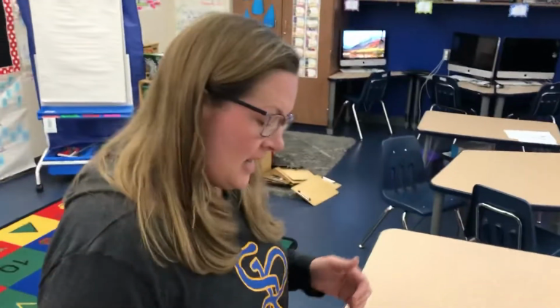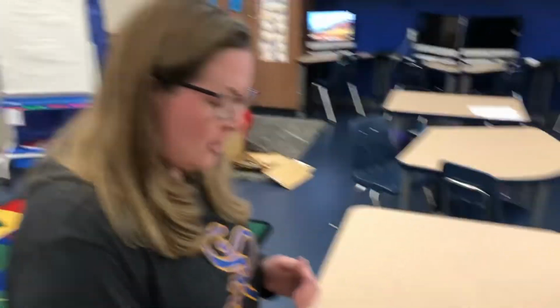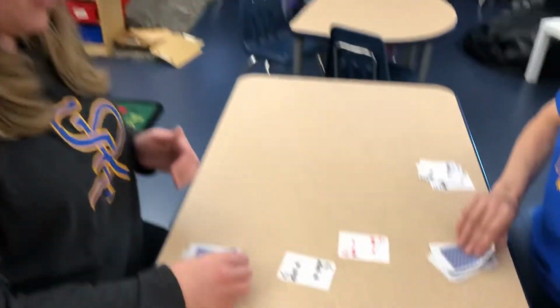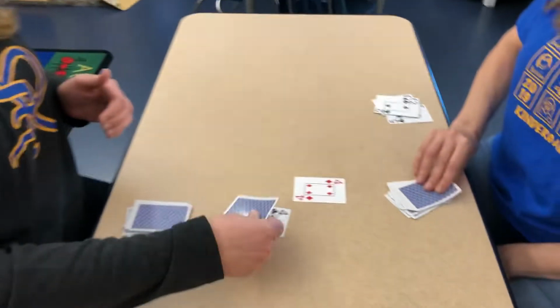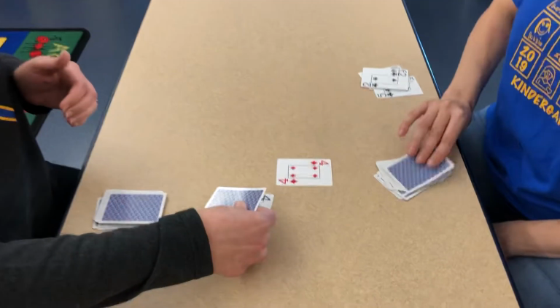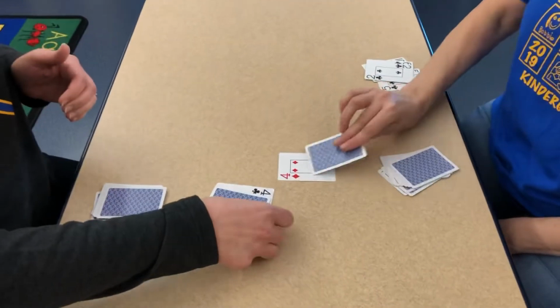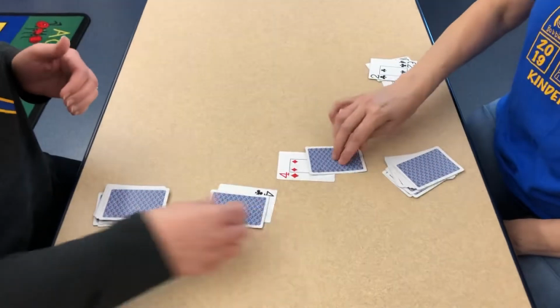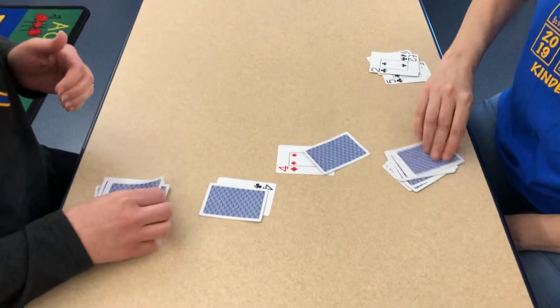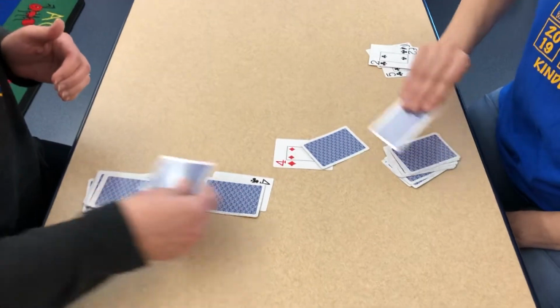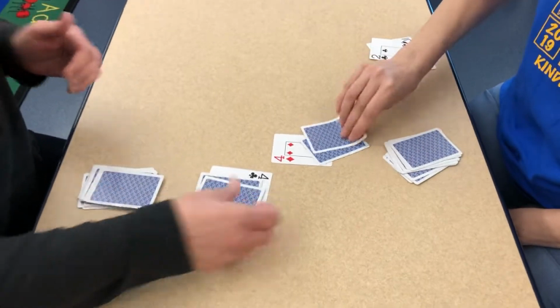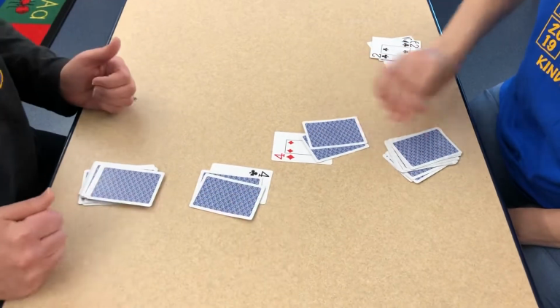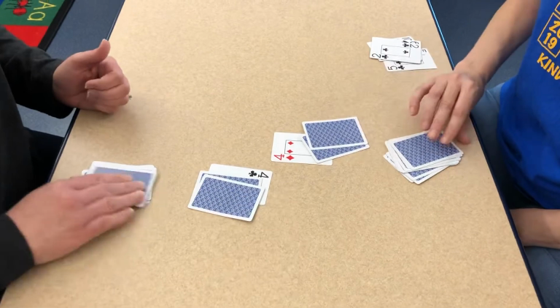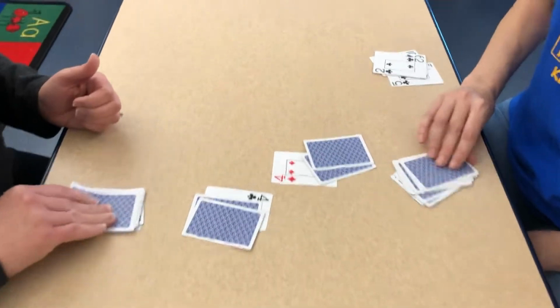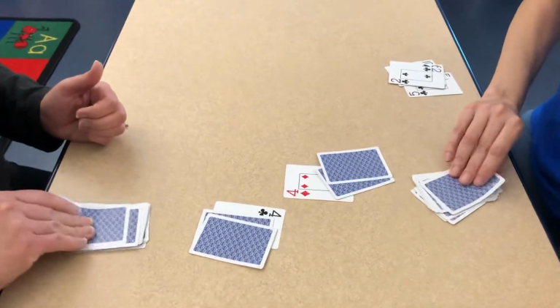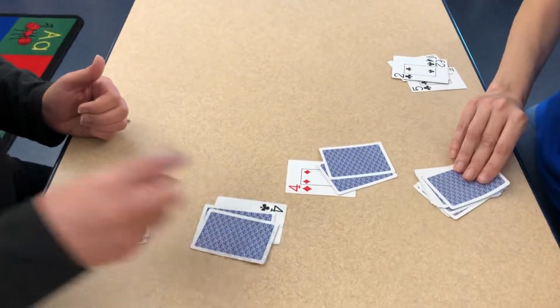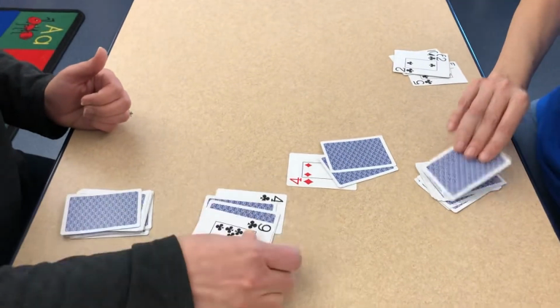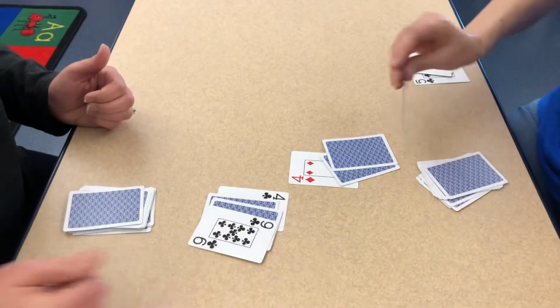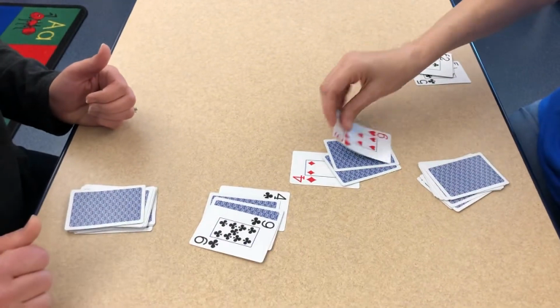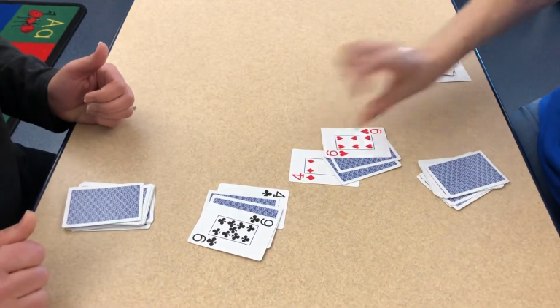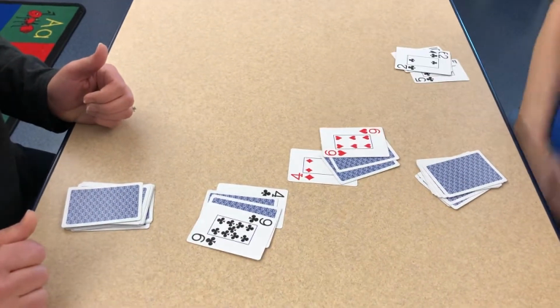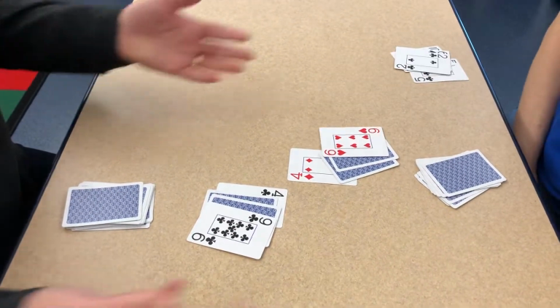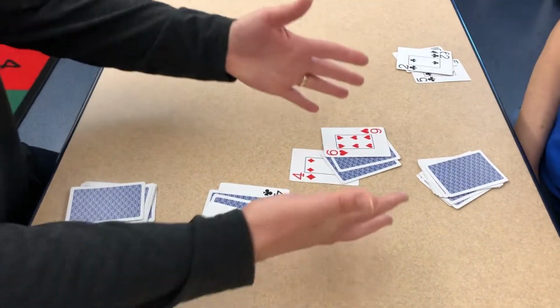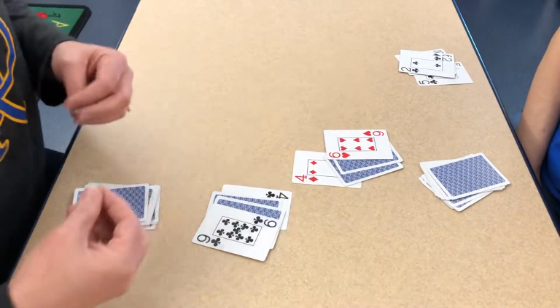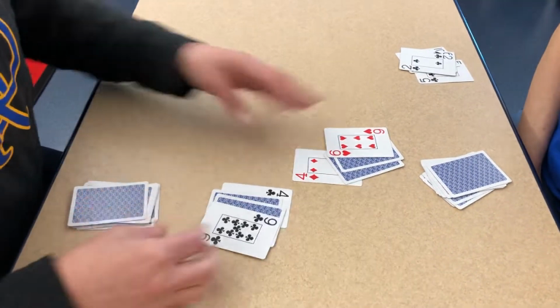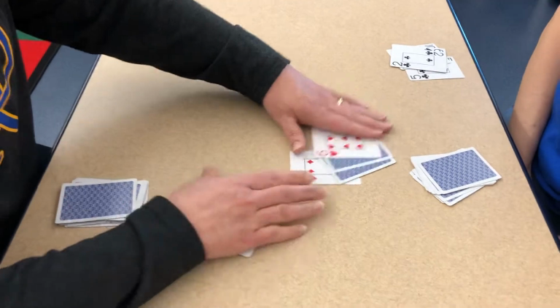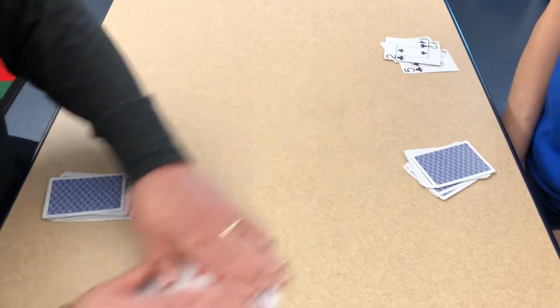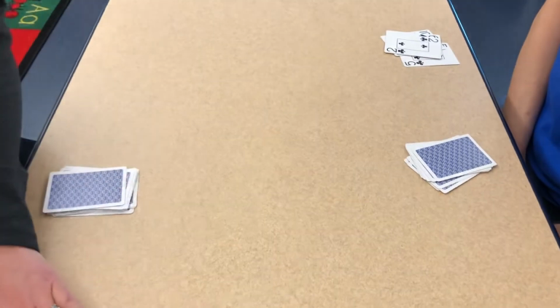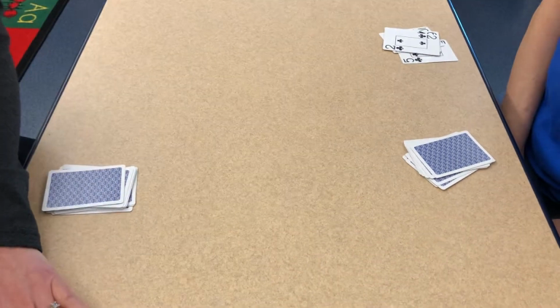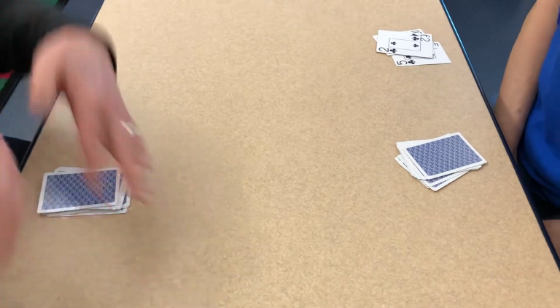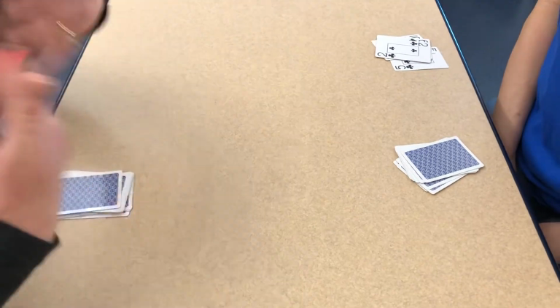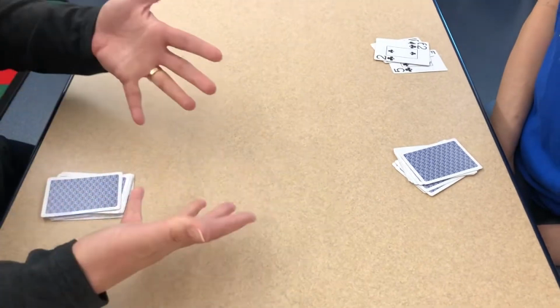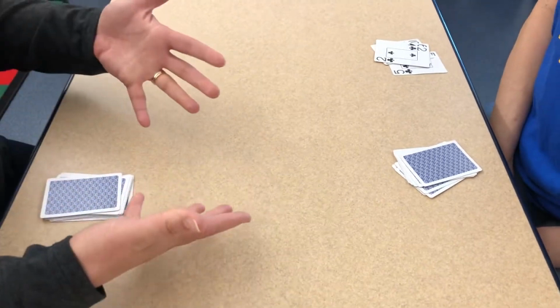Four, four — oh, now it's war! The way that I've always played is you have to put two cards down face down, one, two, and then you turn one over. Nine, six — so then I get all of those cards and then I get all these.